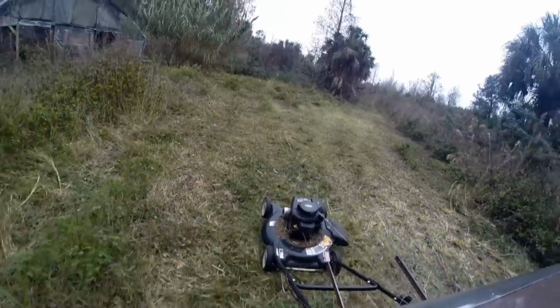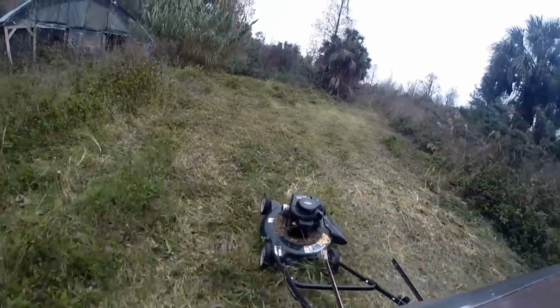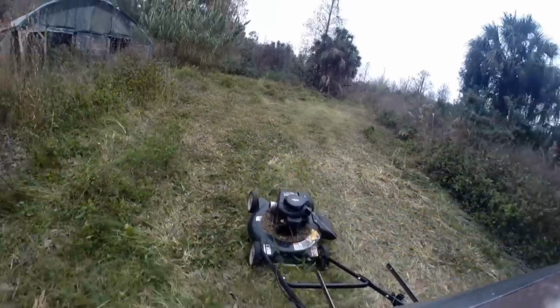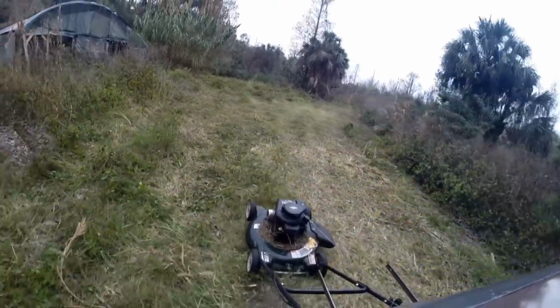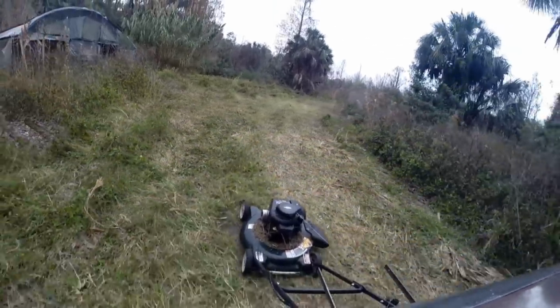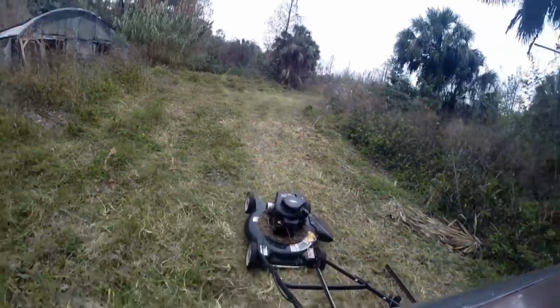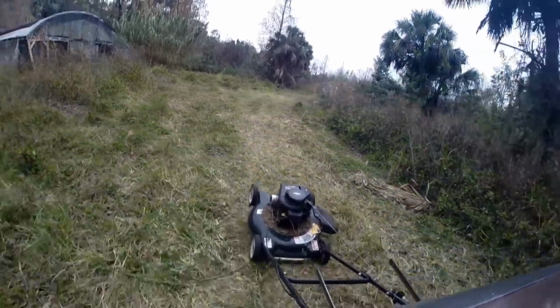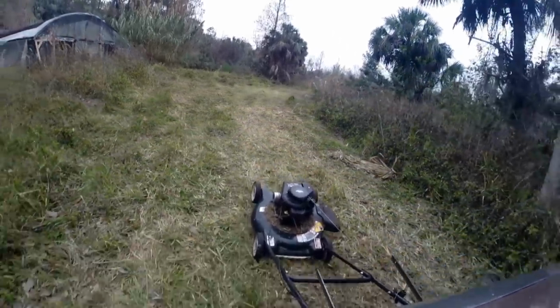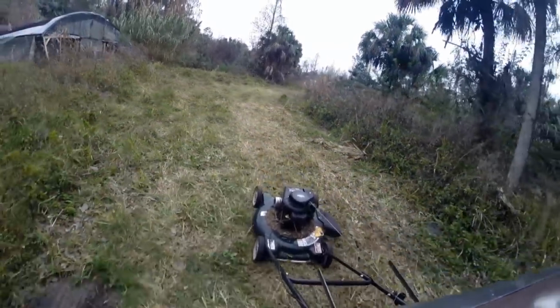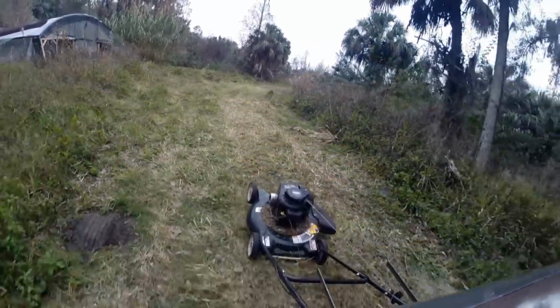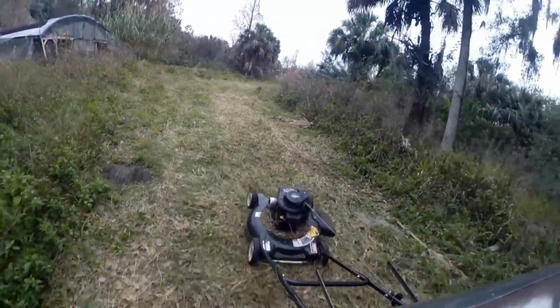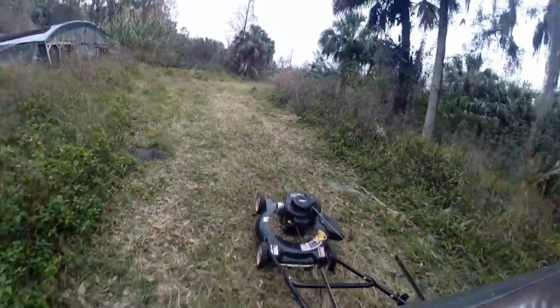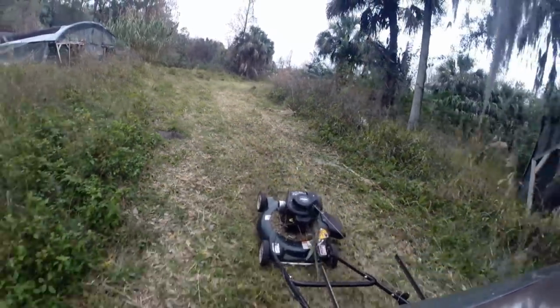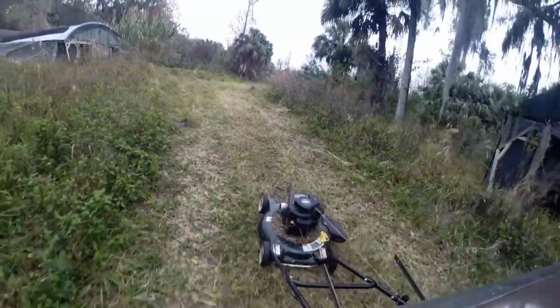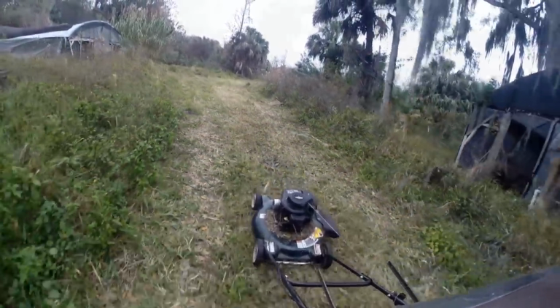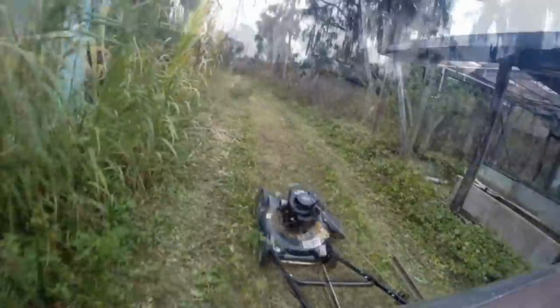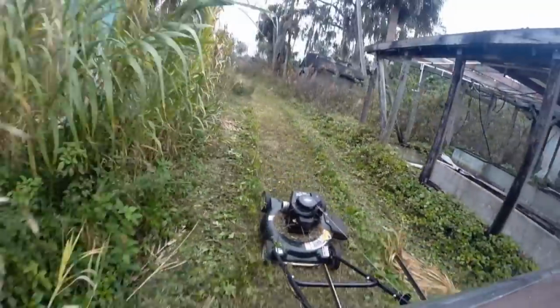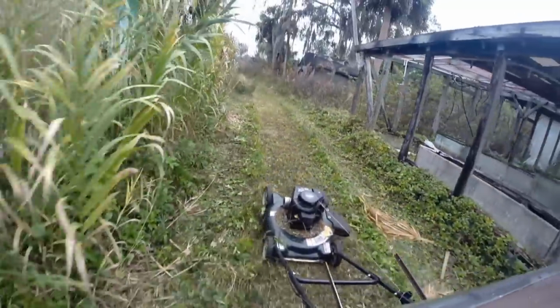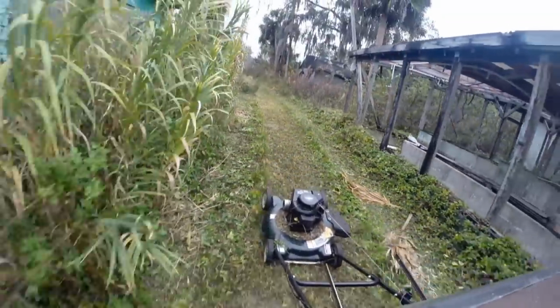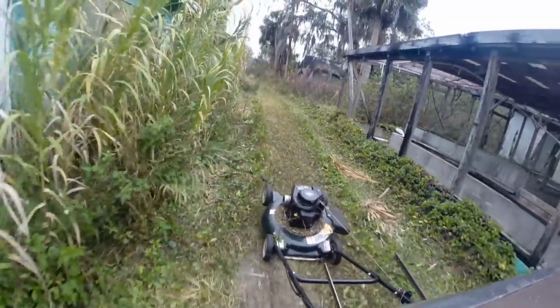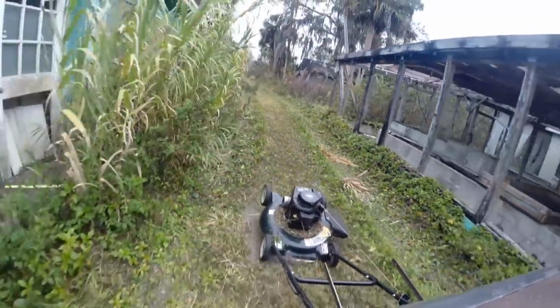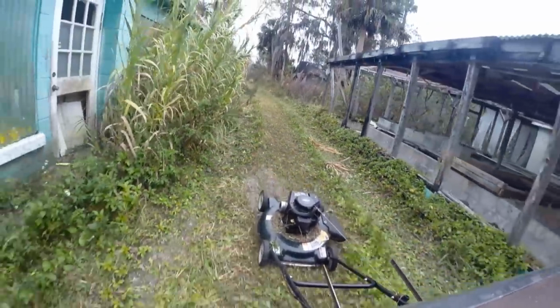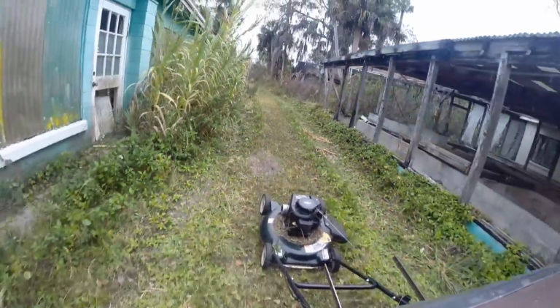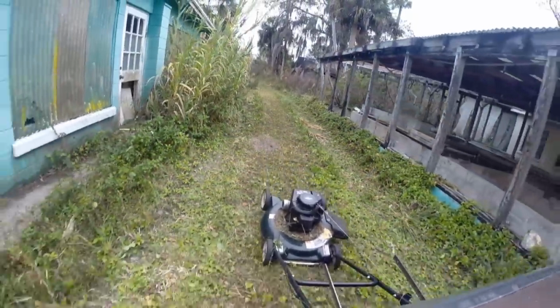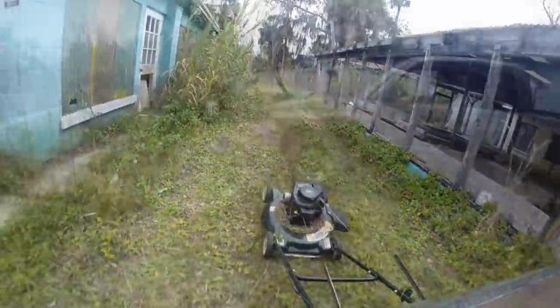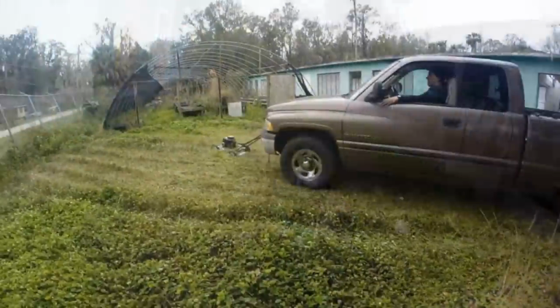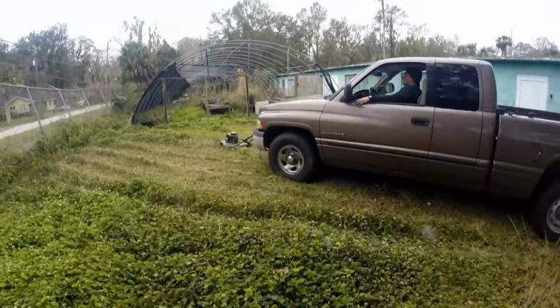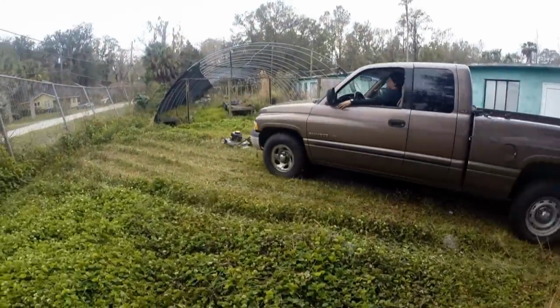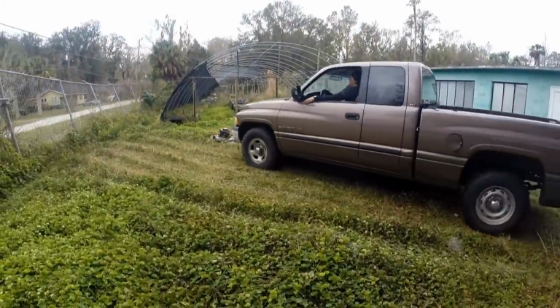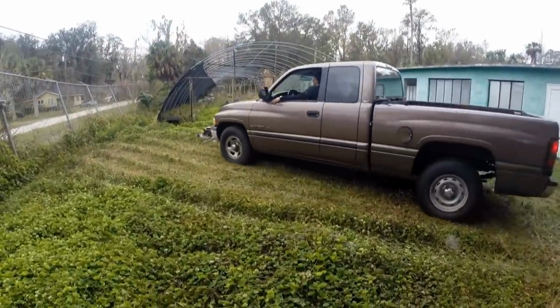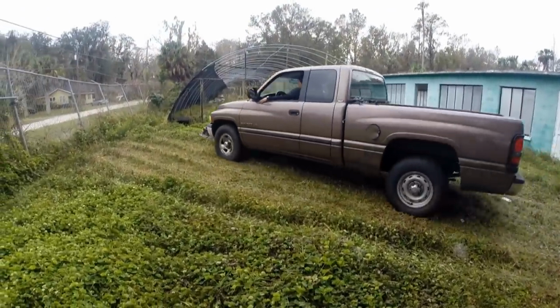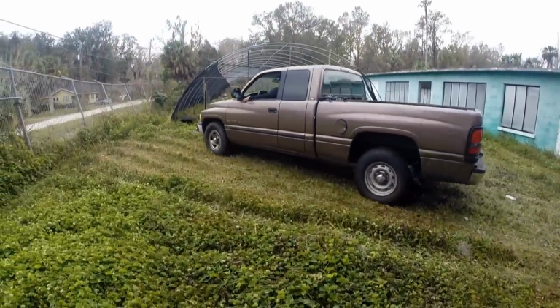This mower easily handled the thick brush without cutting off one time. After only 15 minutes of driving around in the comfort of the cab of our truck, we cleared an area that took a crew with riding mowers almost two hours to clear.